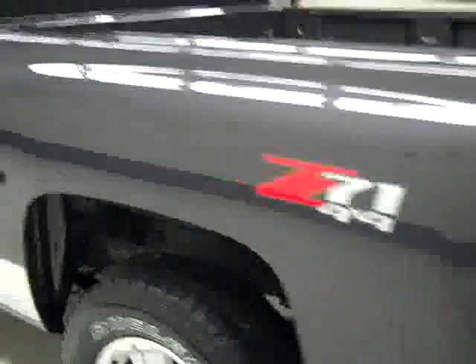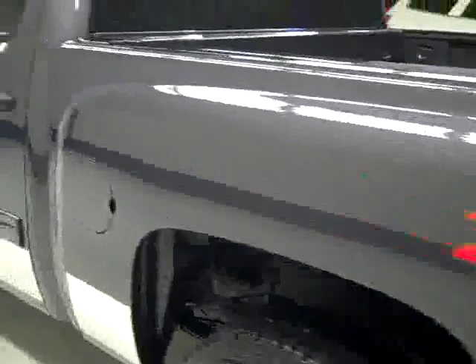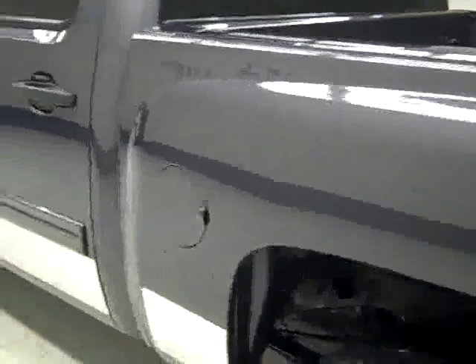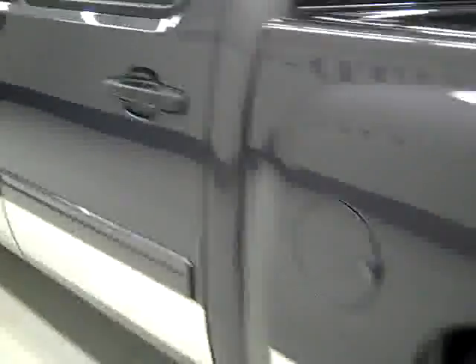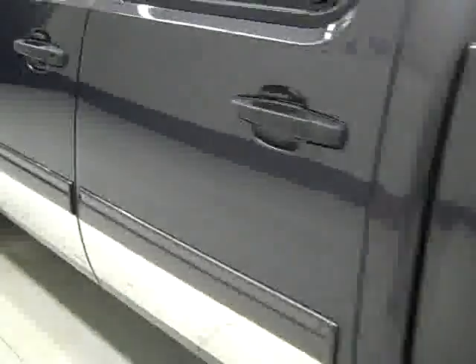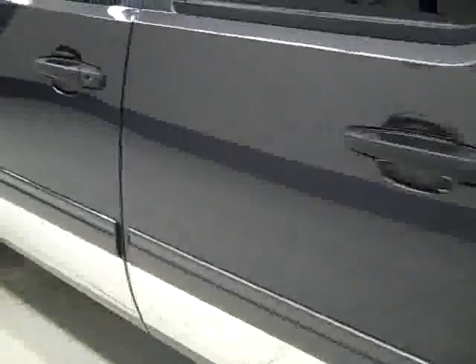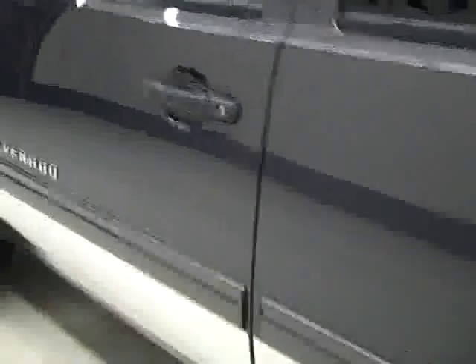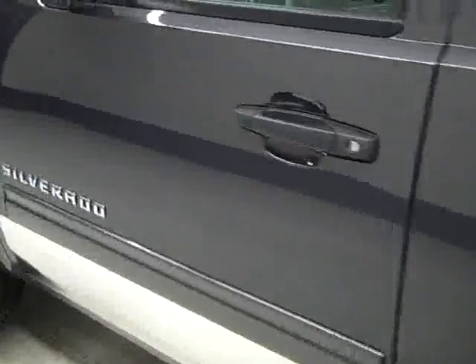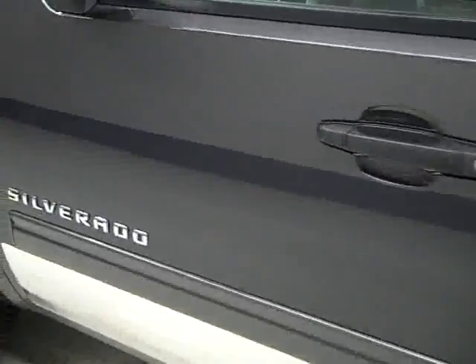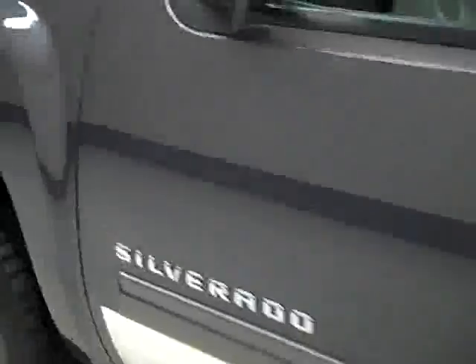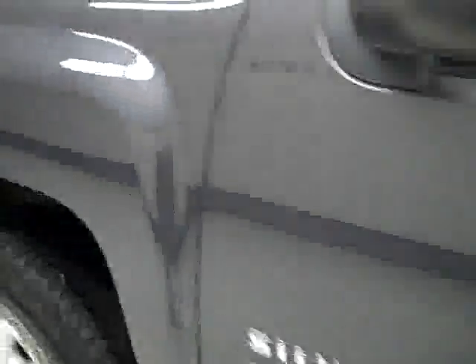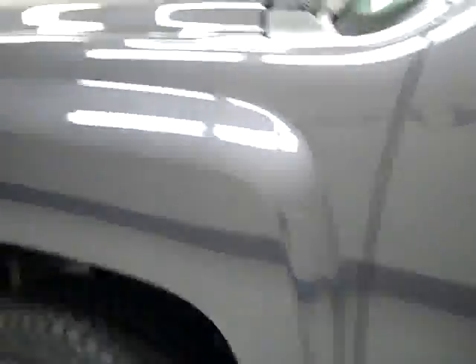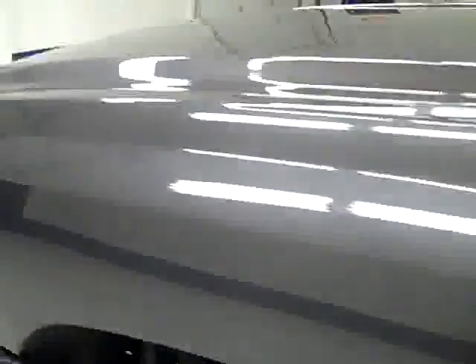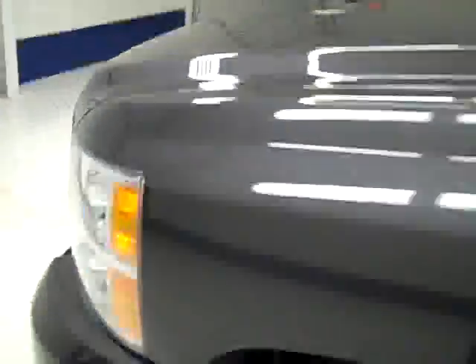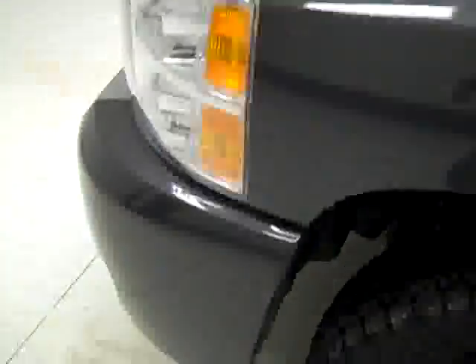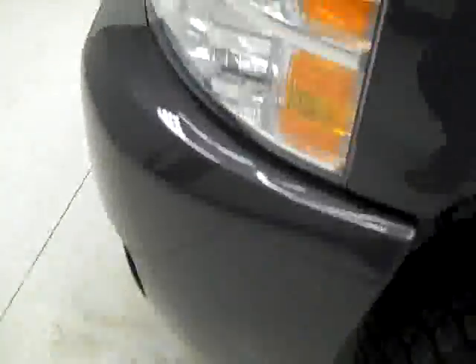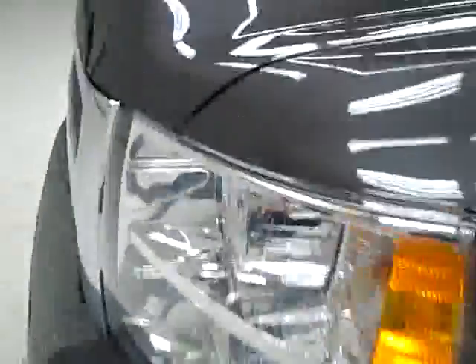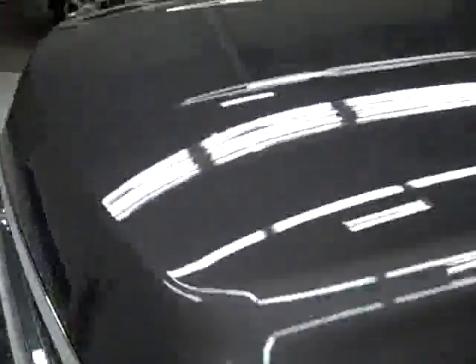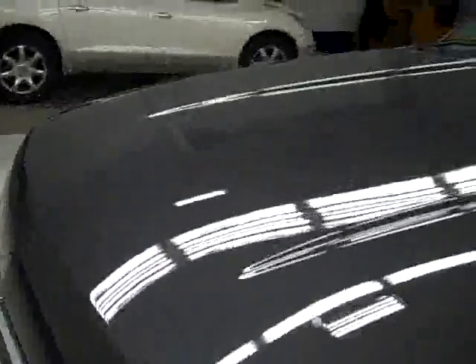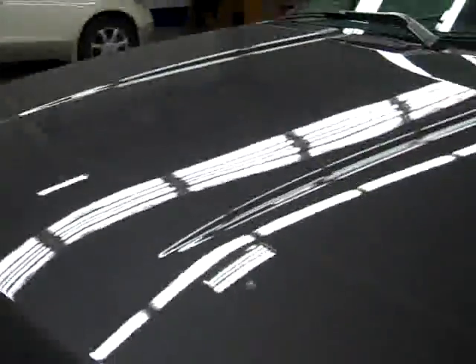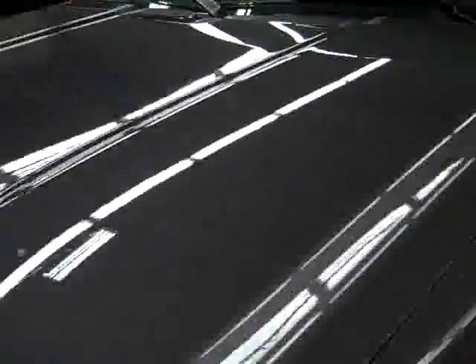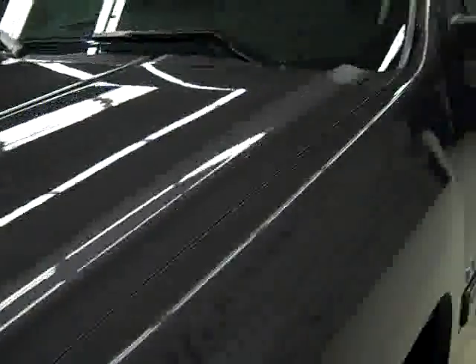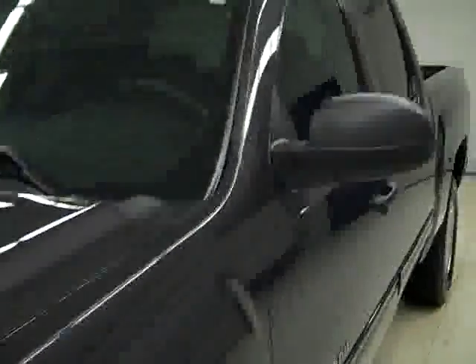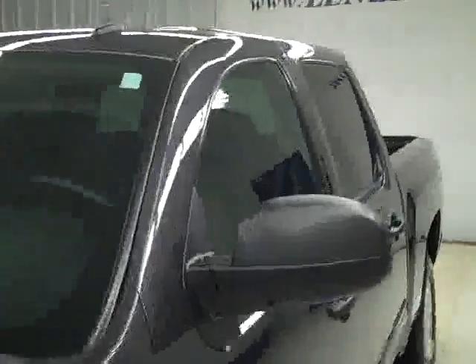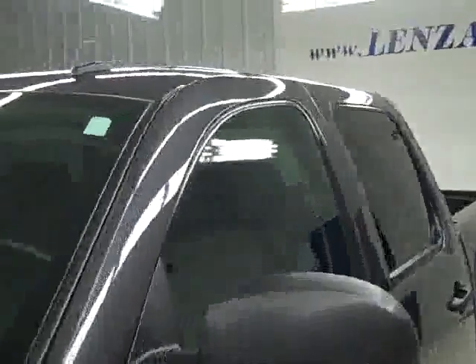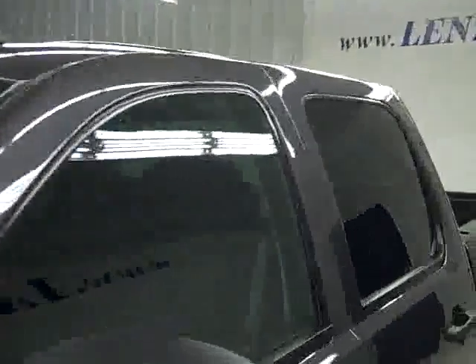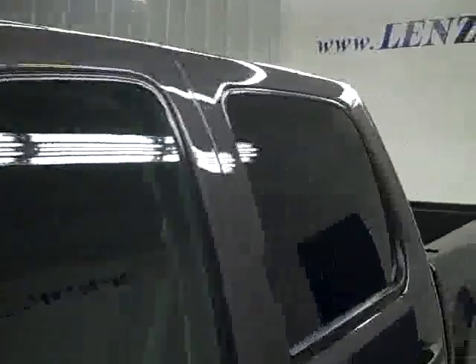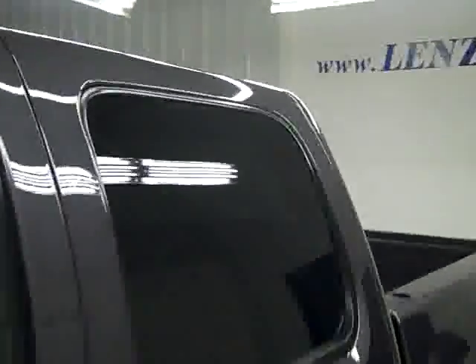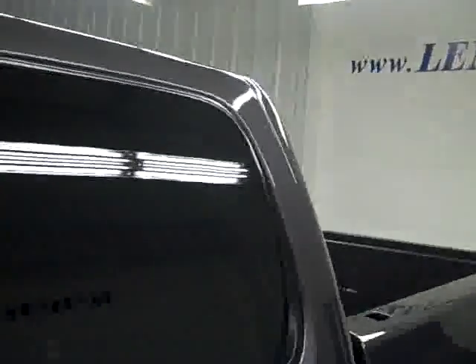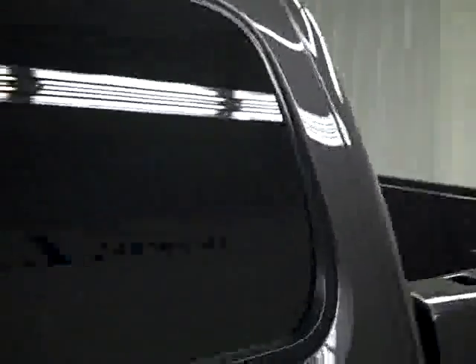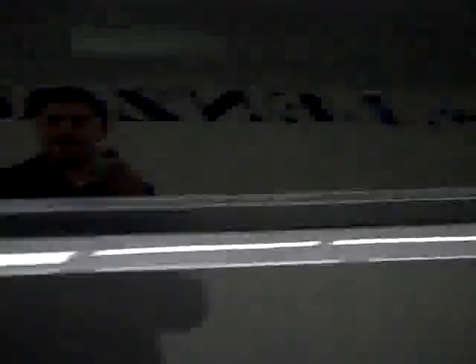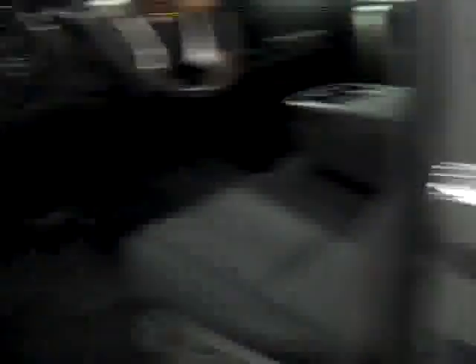Going down this side, again very clean, no dings or scratches. Truck looks just like new. Hood's extremely clean too, body's in excellent condition — showroom perfect, just like when it was new.